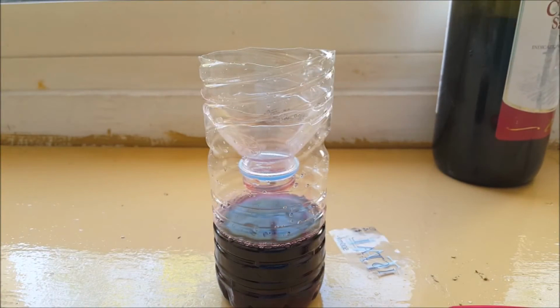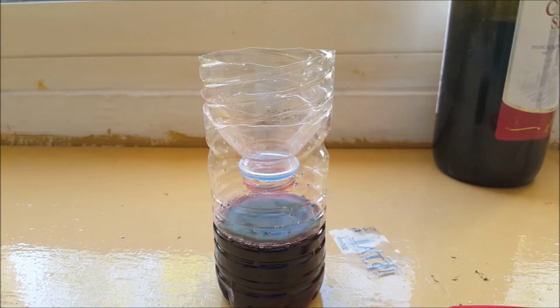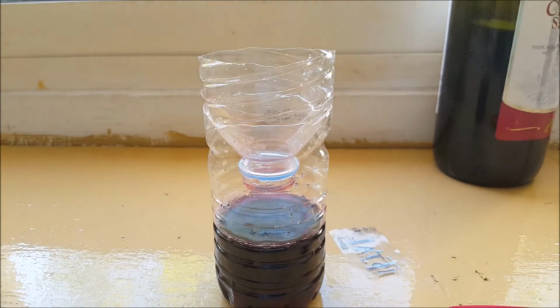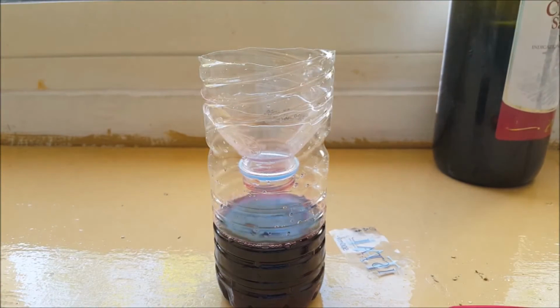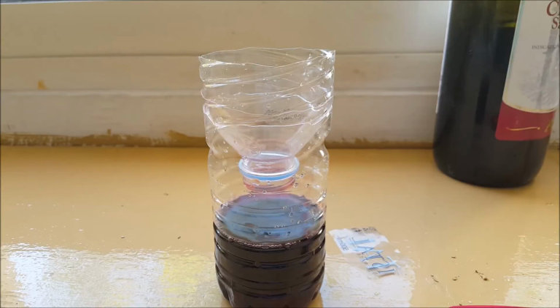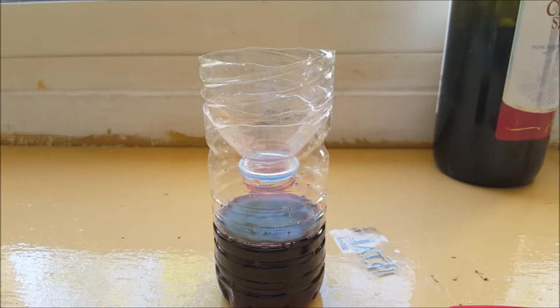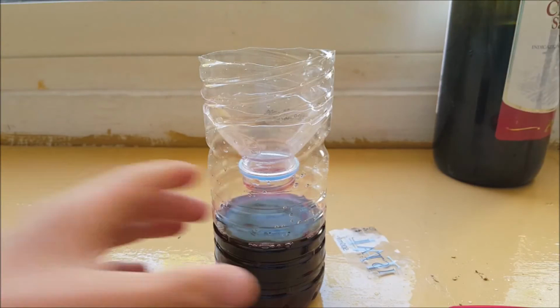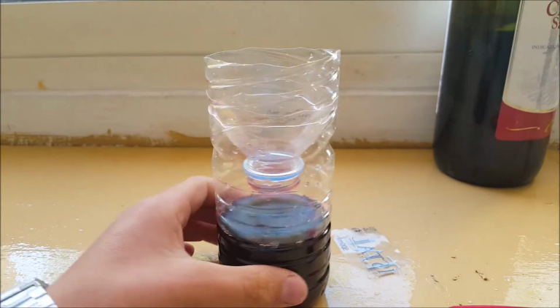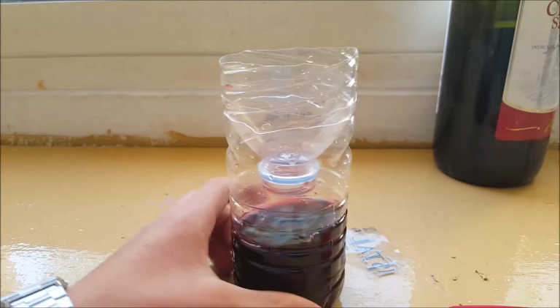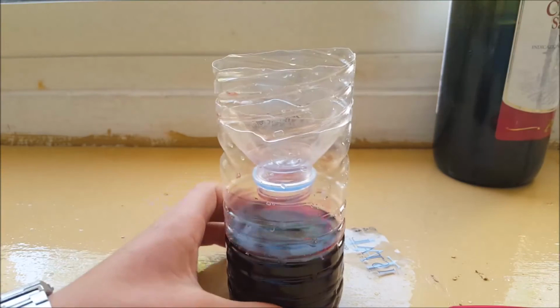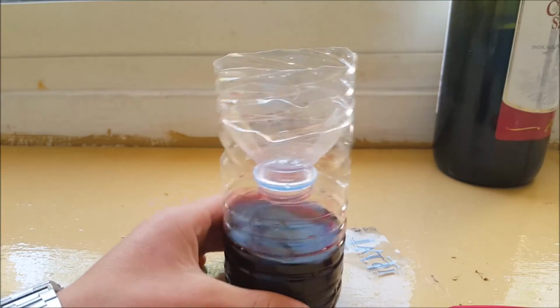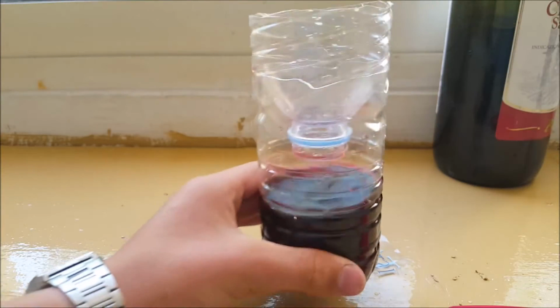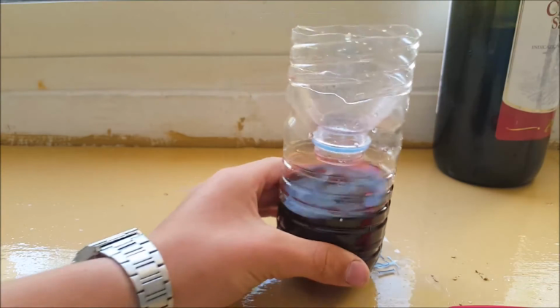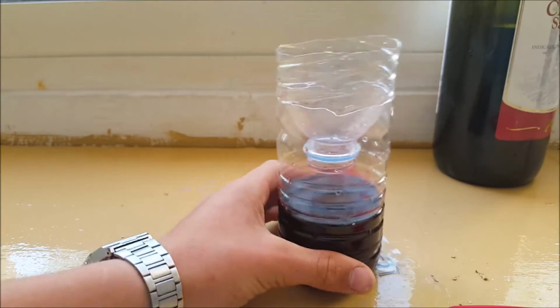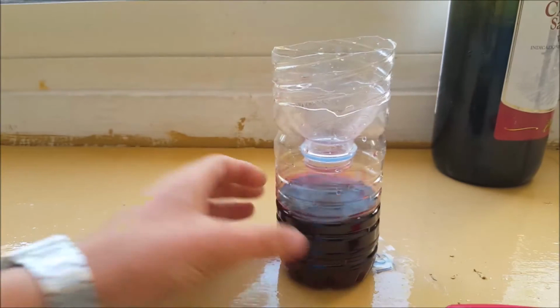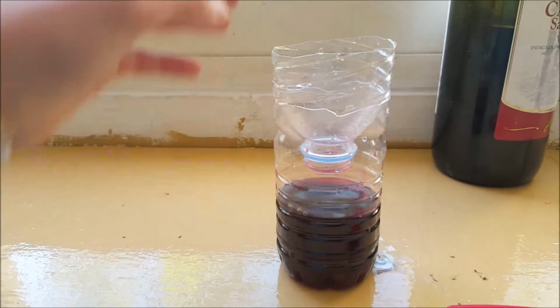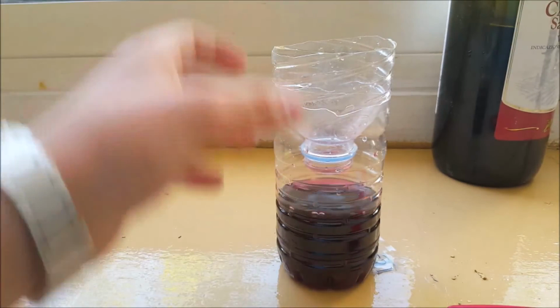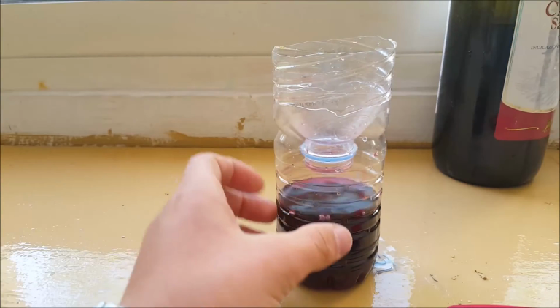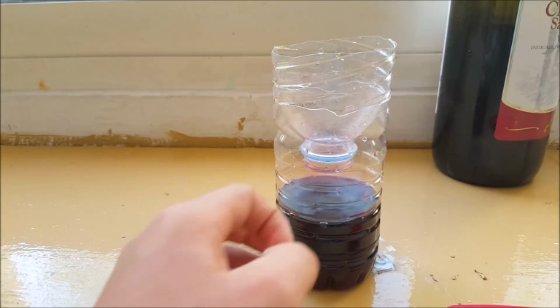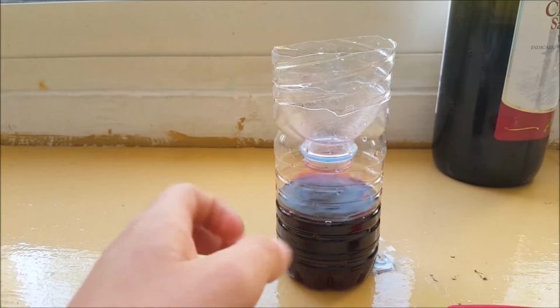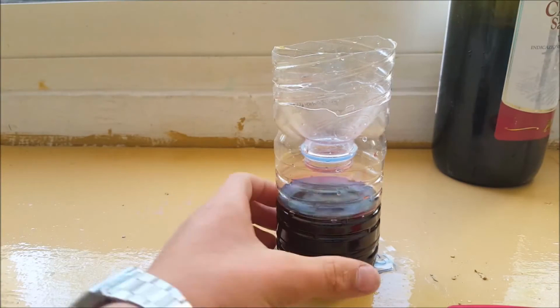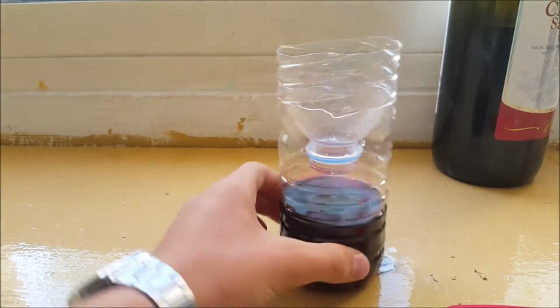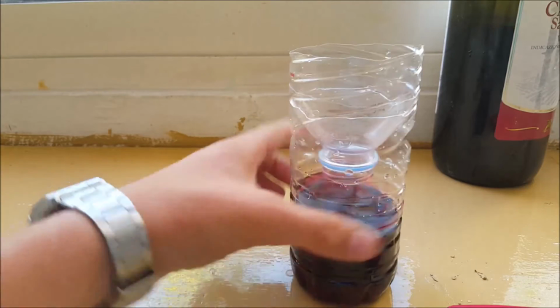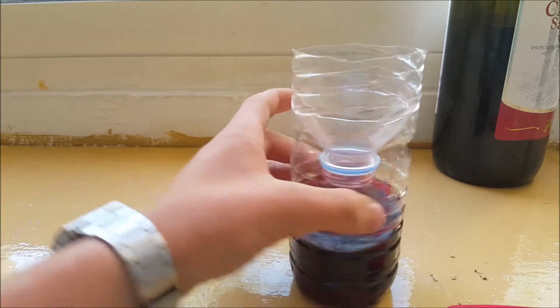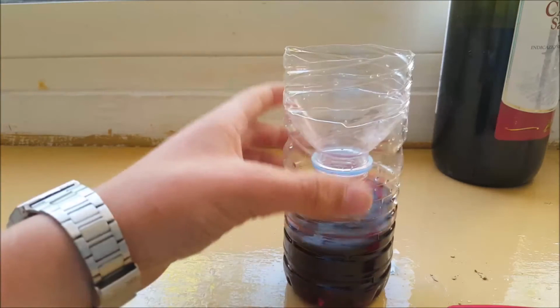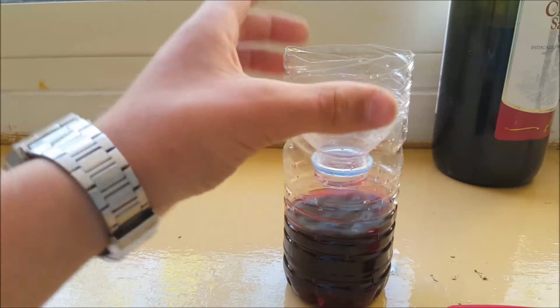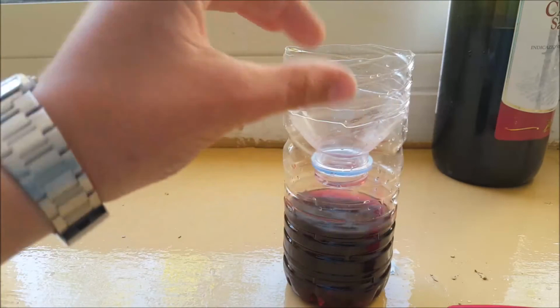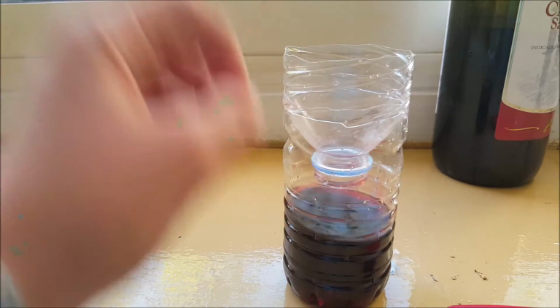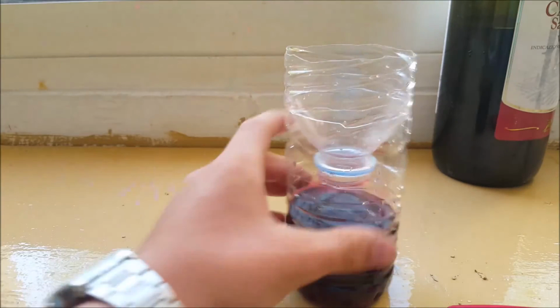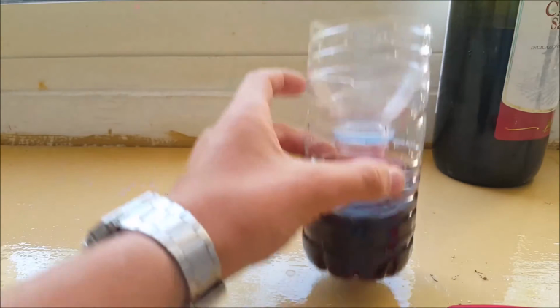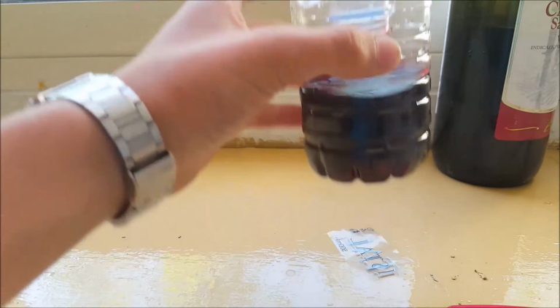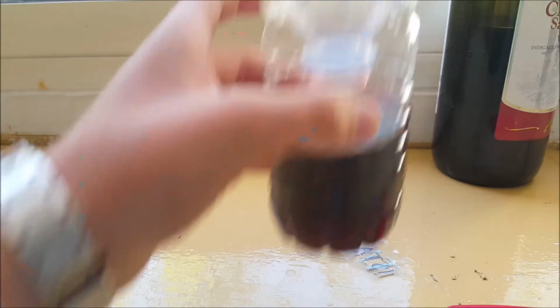Our trap is ready. How is this going to work? The wine is going to attract the mosquitoes and they will drown in it.